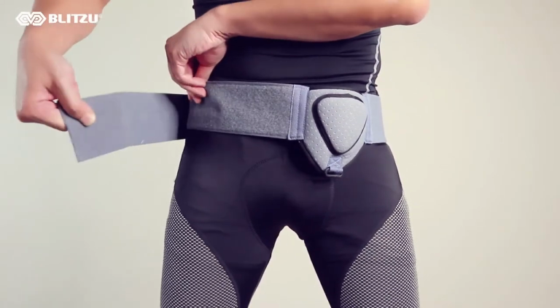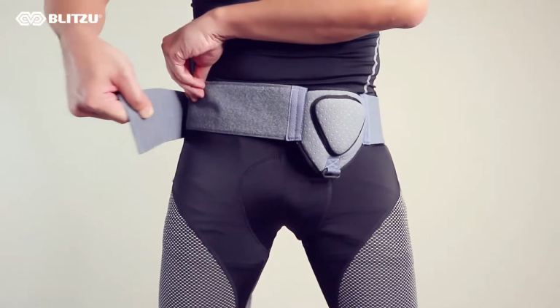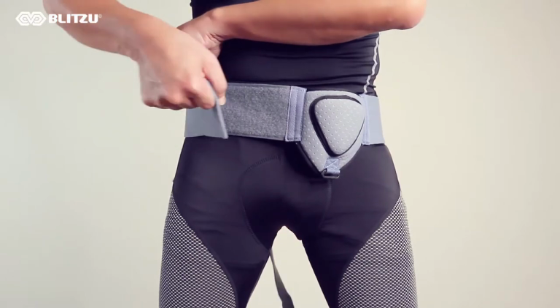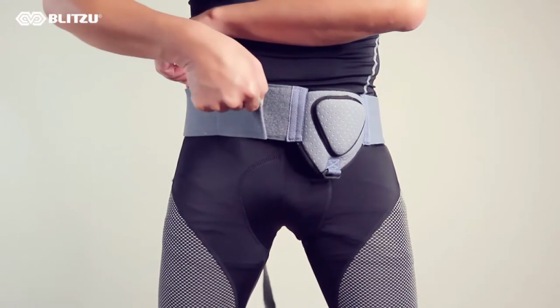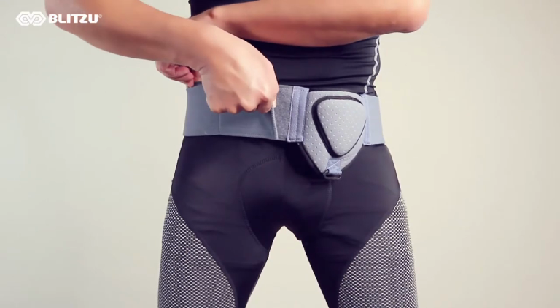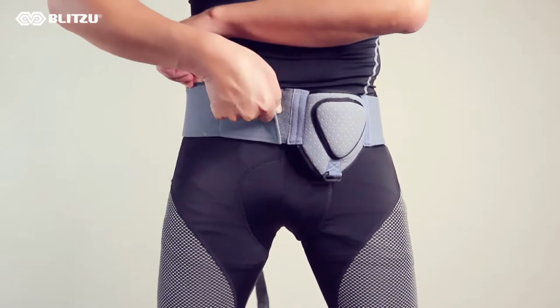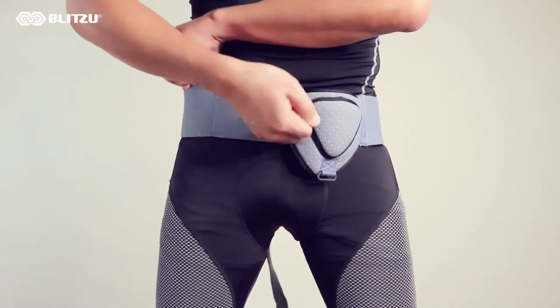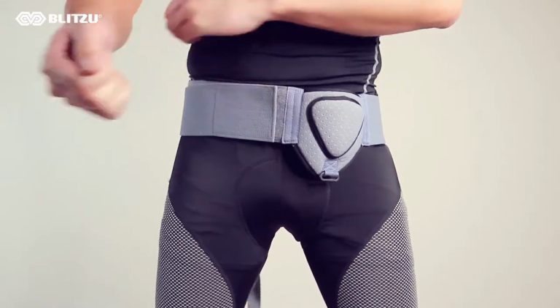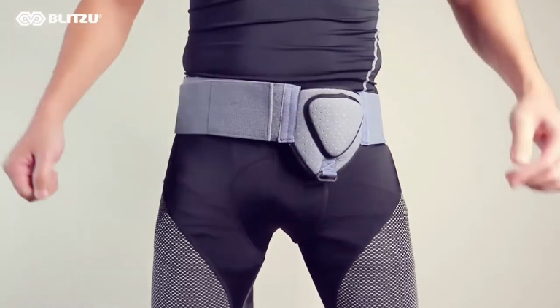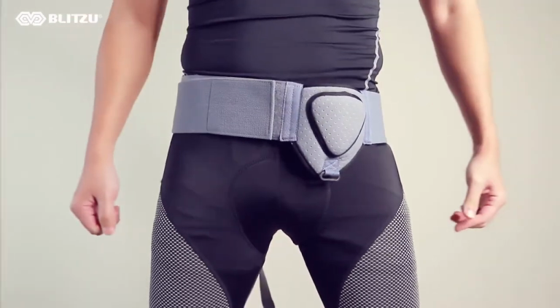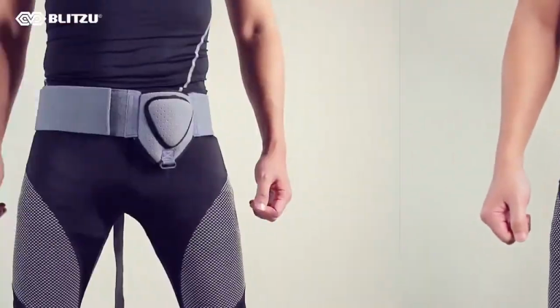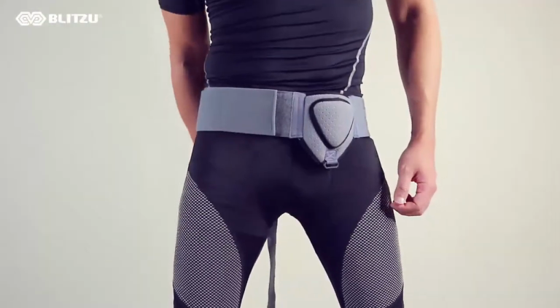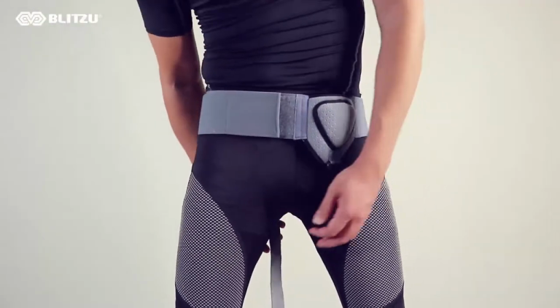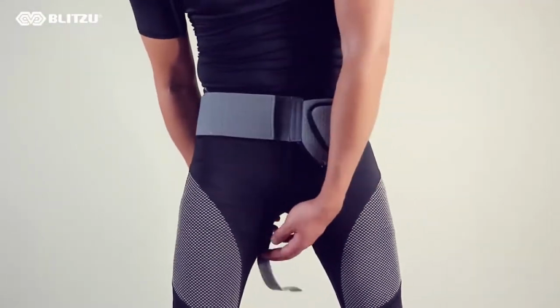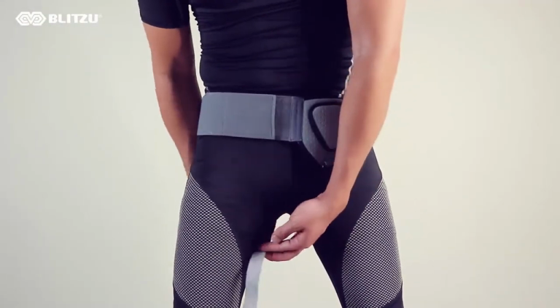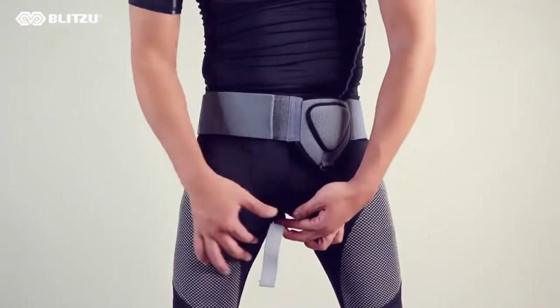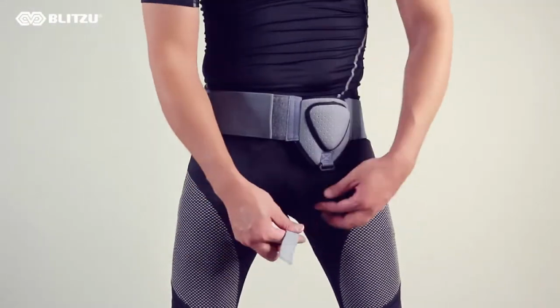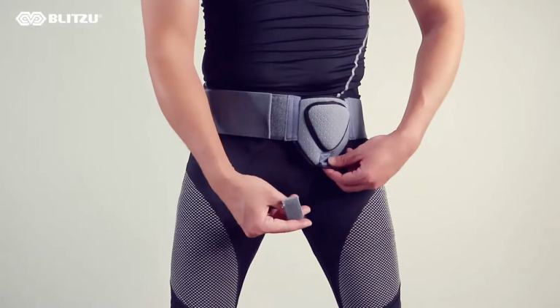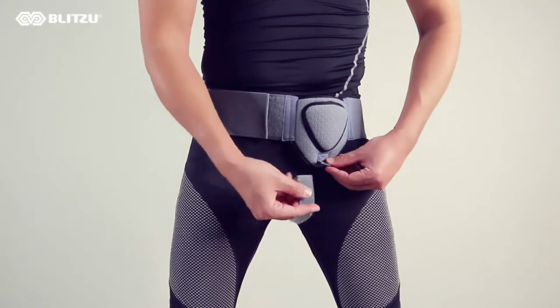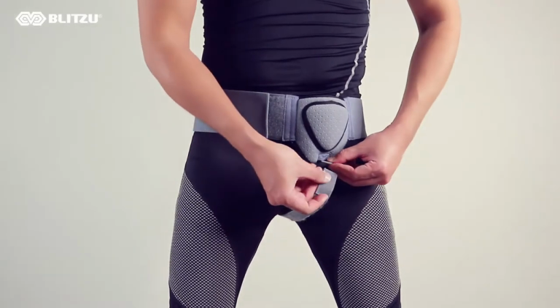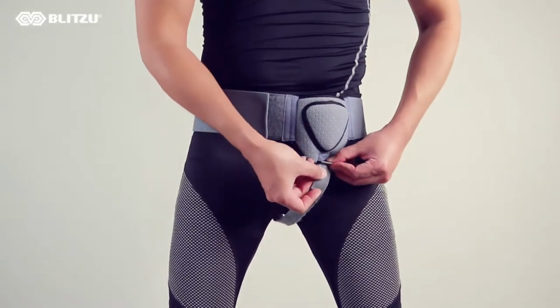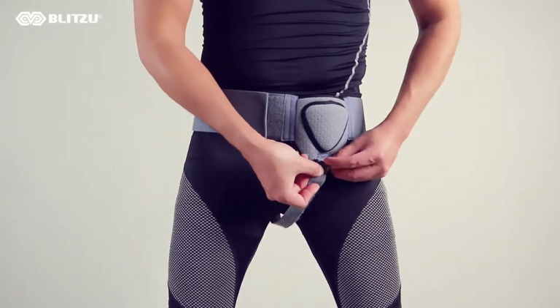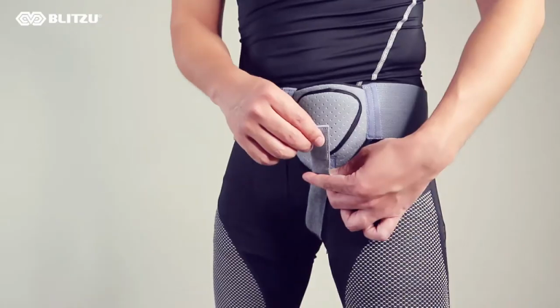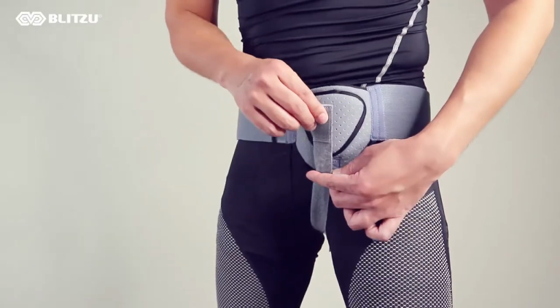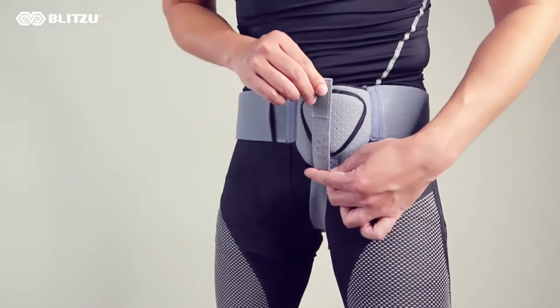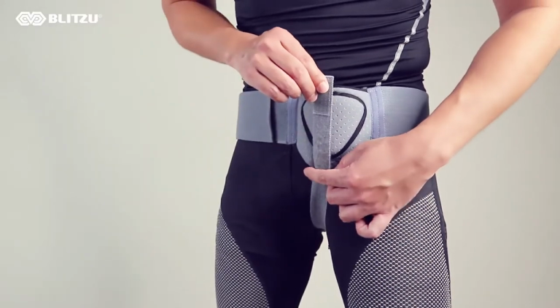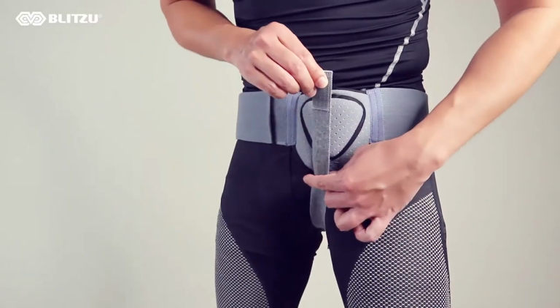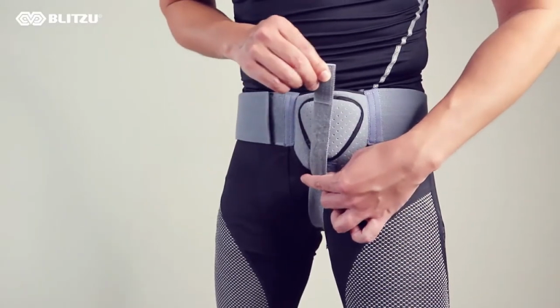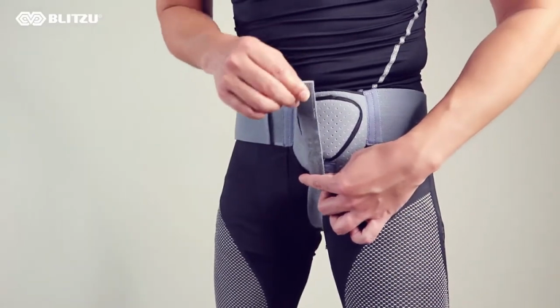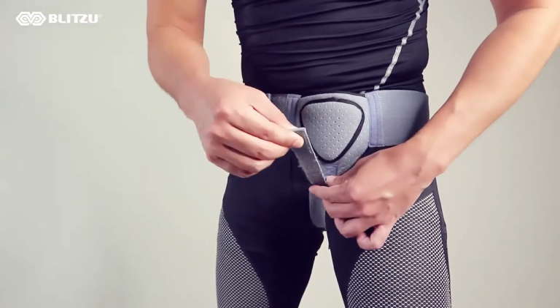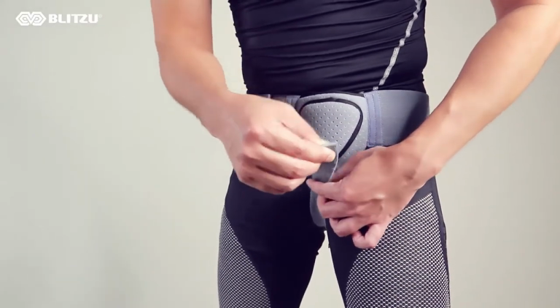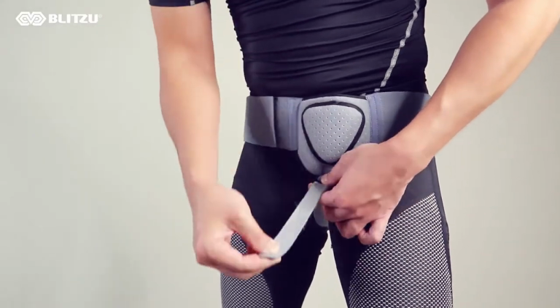Overlap the belt, then fasten it with Velcro. Reach through and adjust the tension strap between your legs to the desired pressure level and attach the fastener.